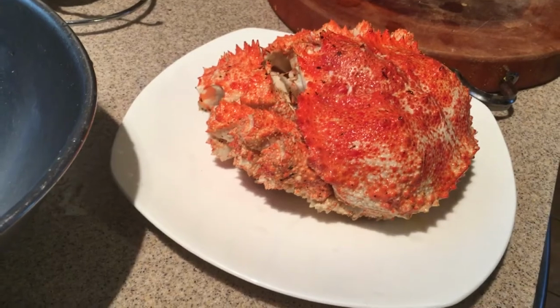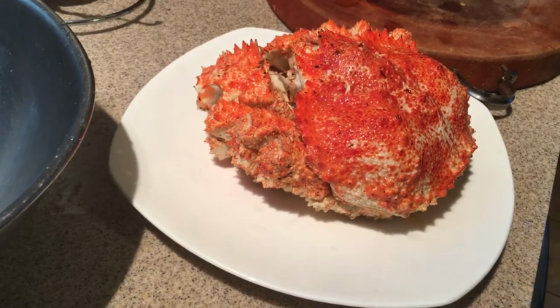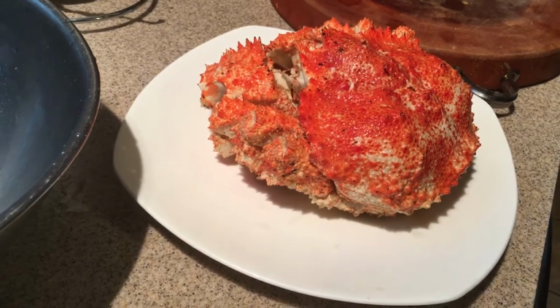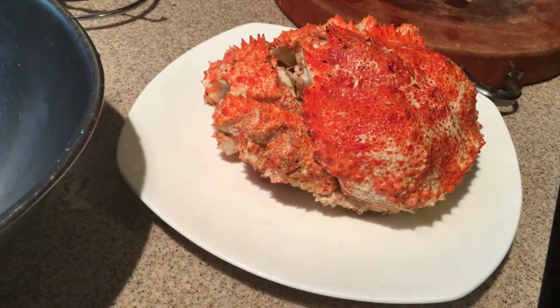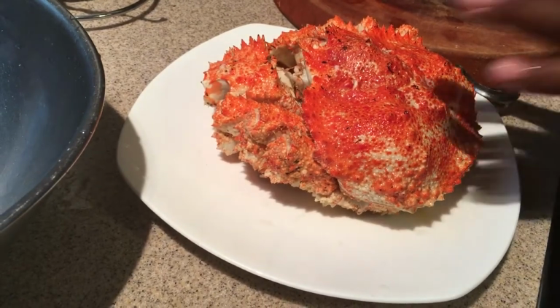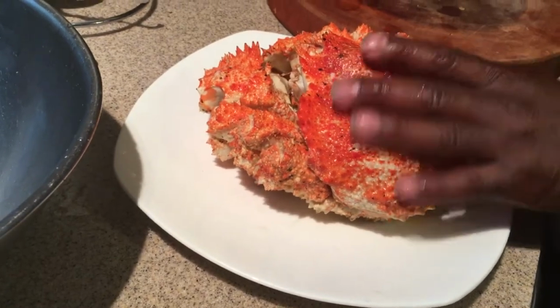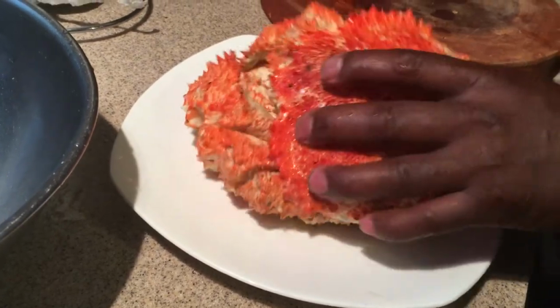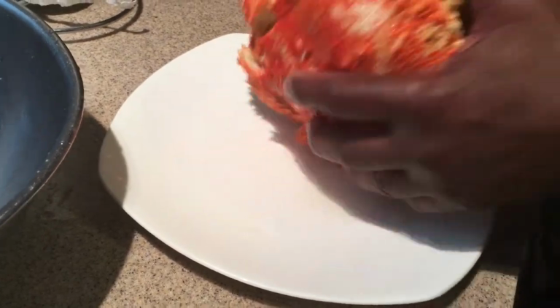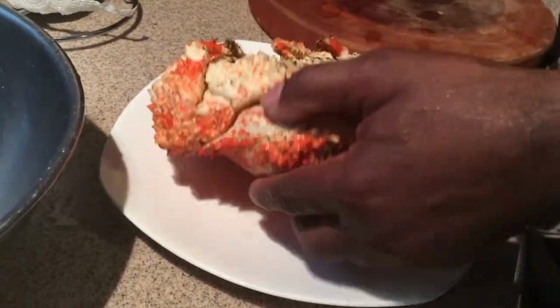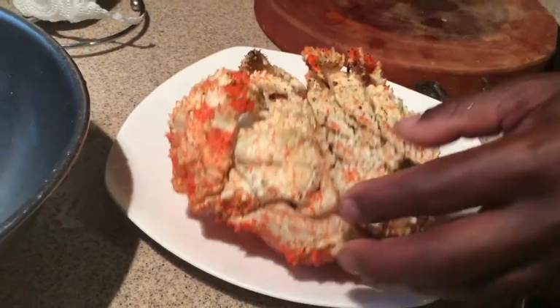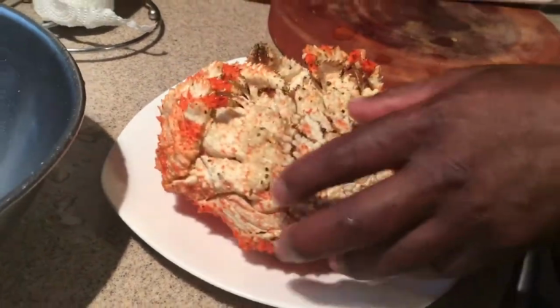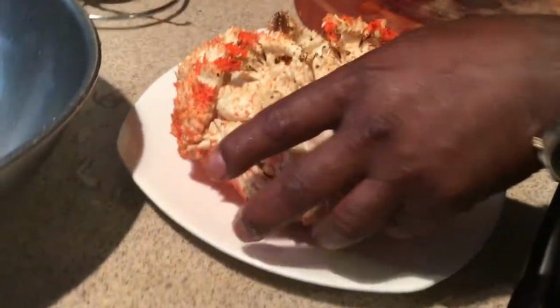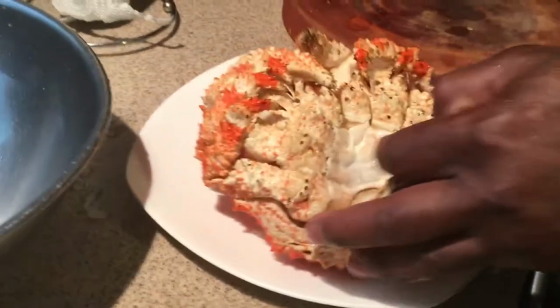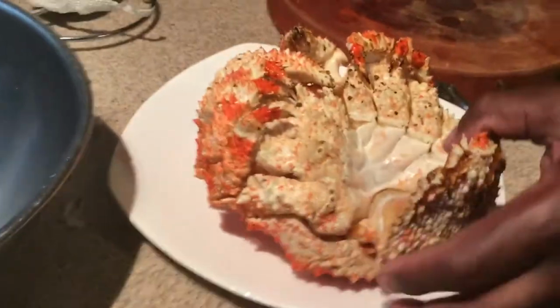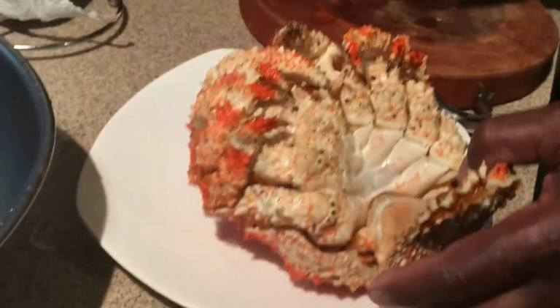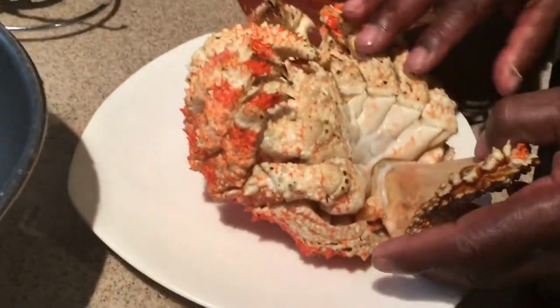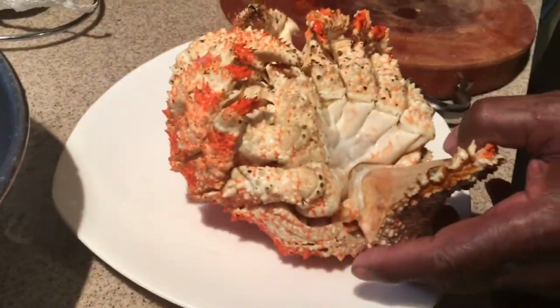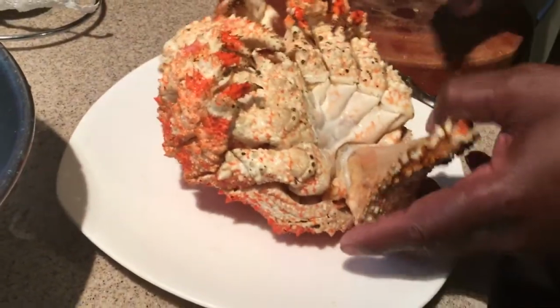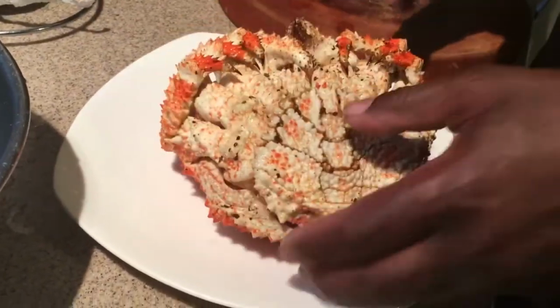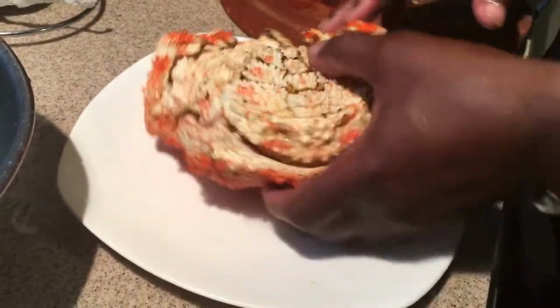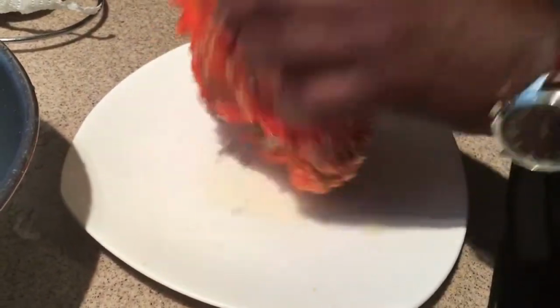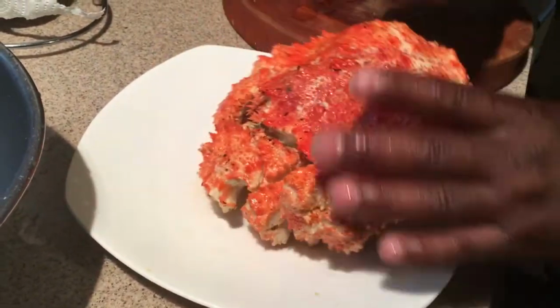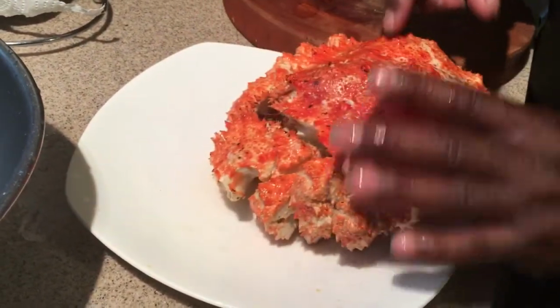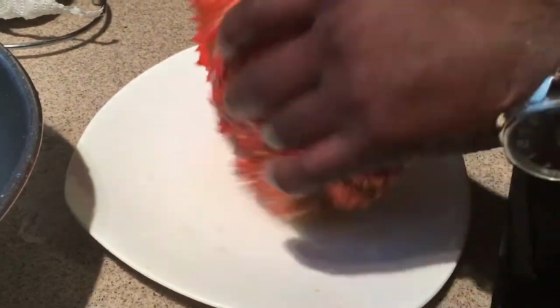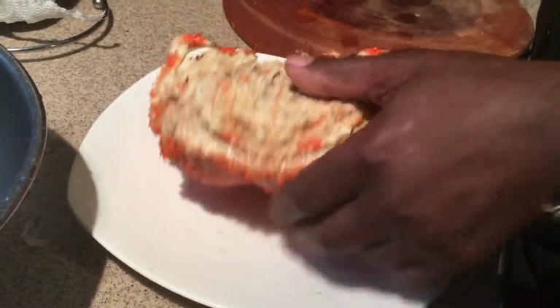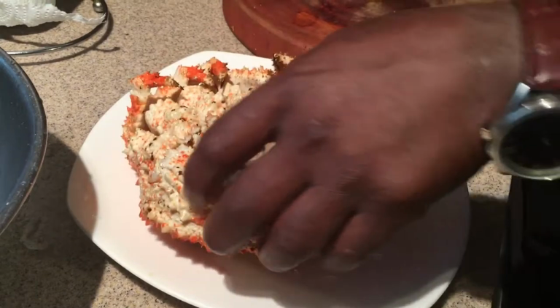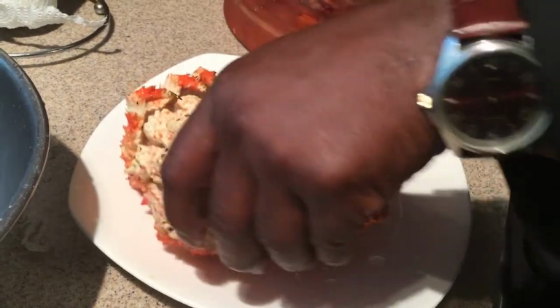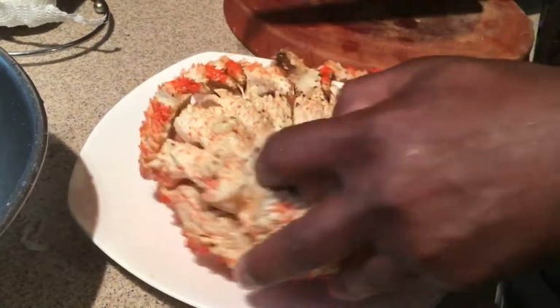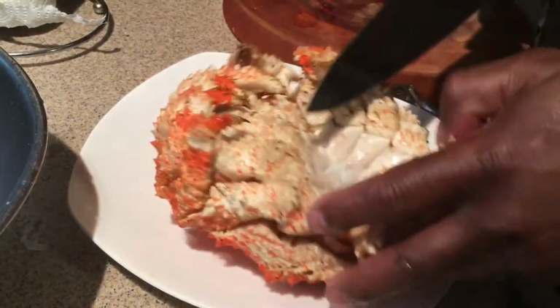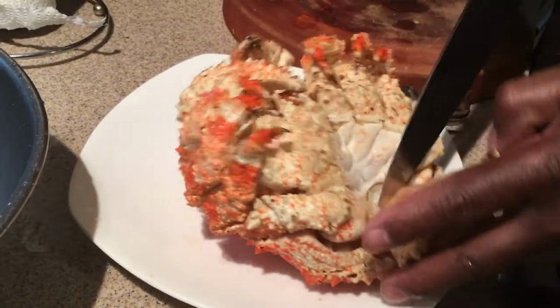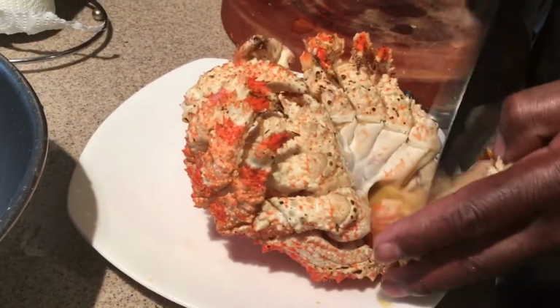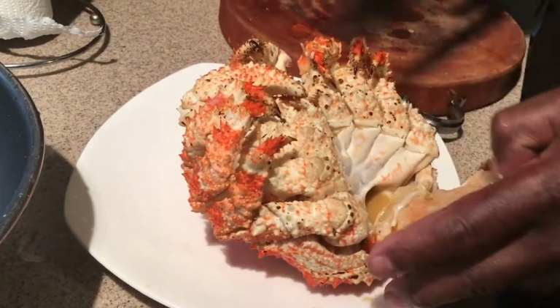Alright folks, we're back. So now I'm gonna go ahead and break this down. Since this flap is so big, I don't want to cut right through the shell because I might need that shell for presentation. So what I'm gonna do is...